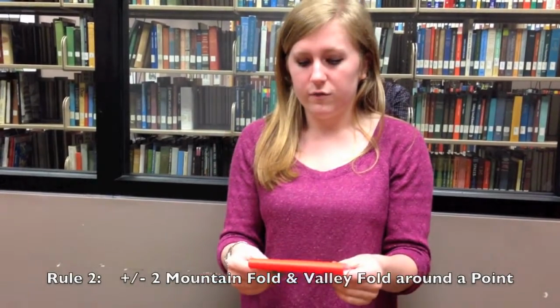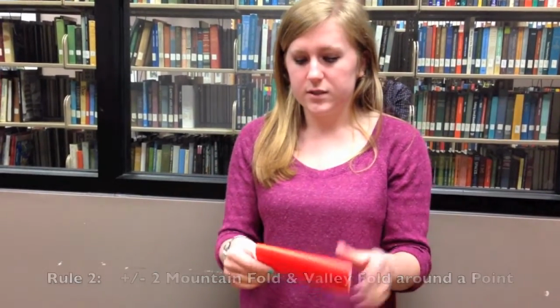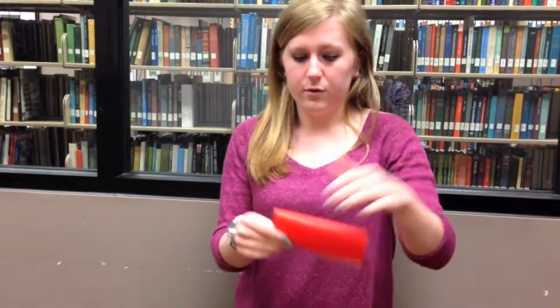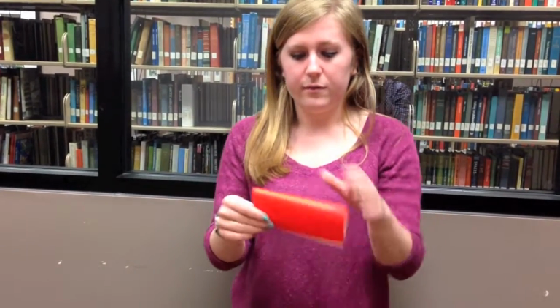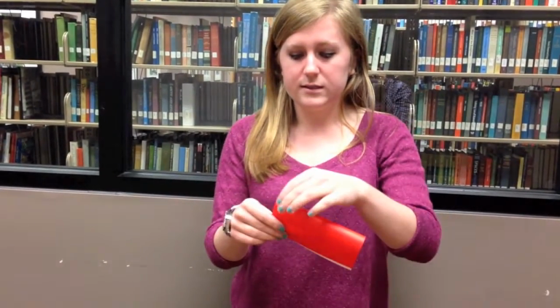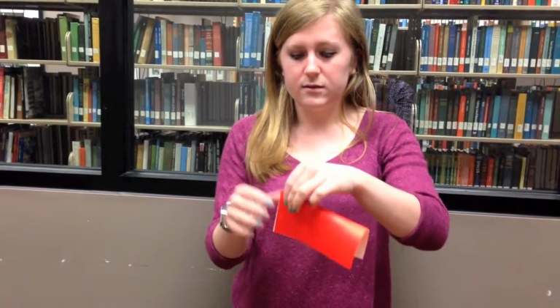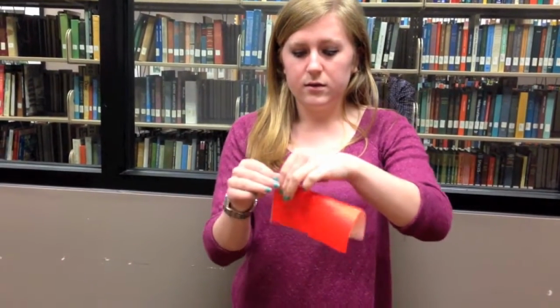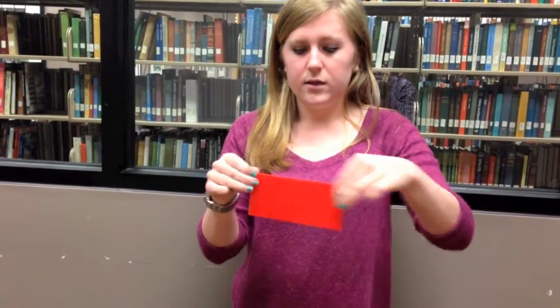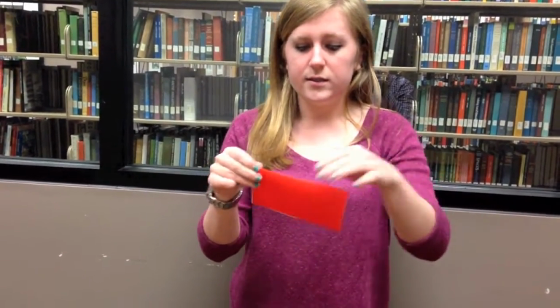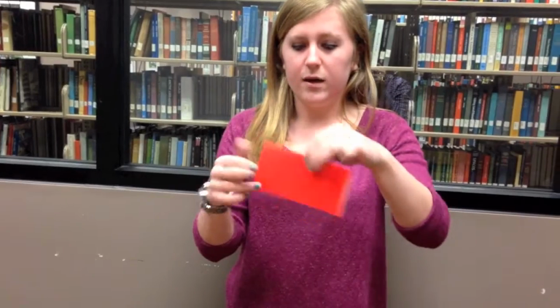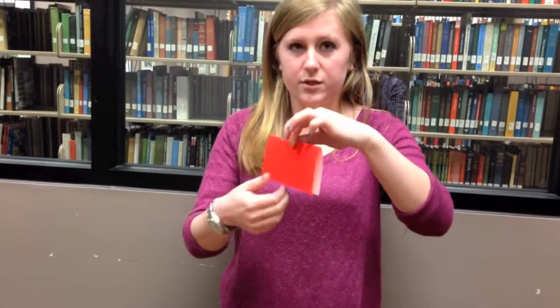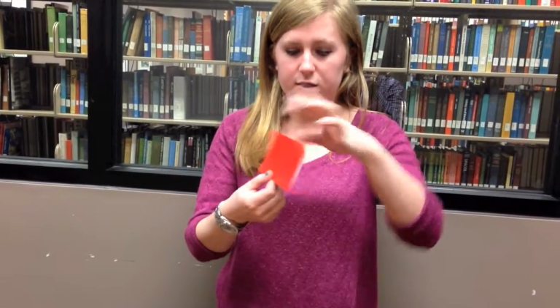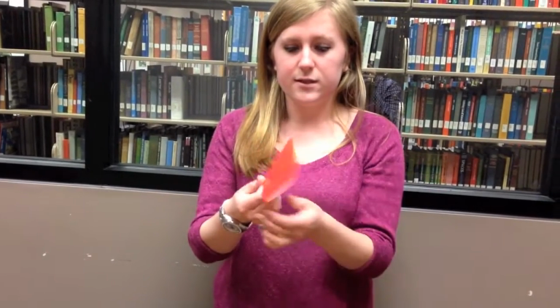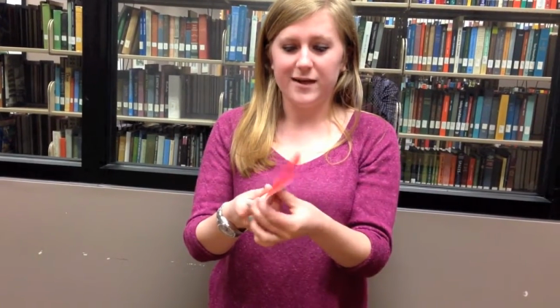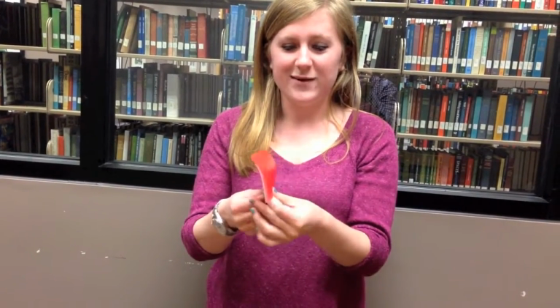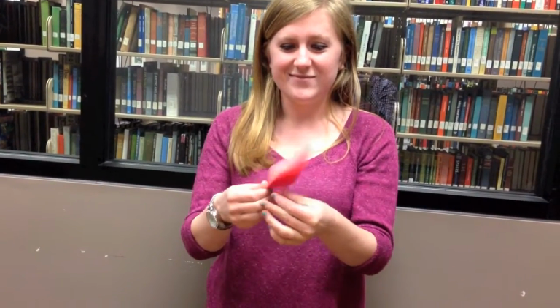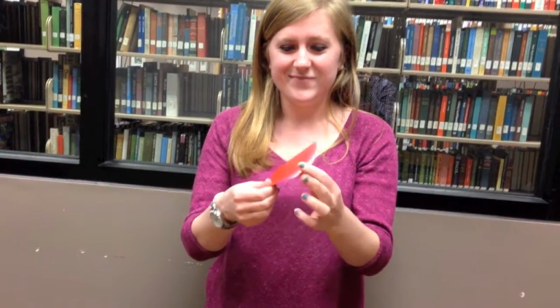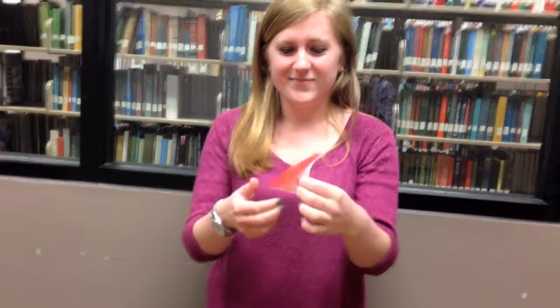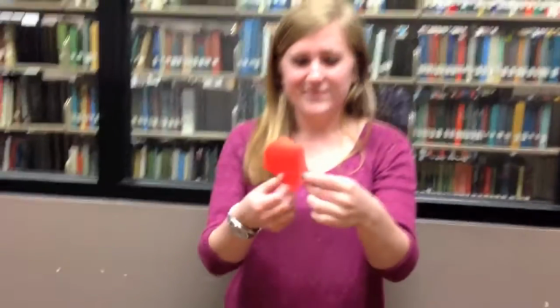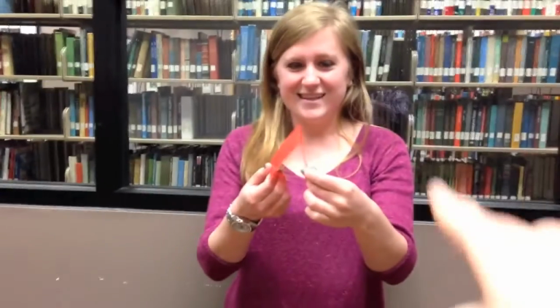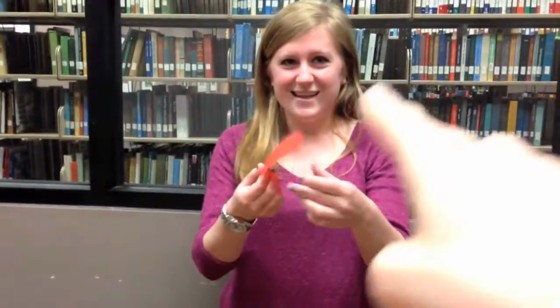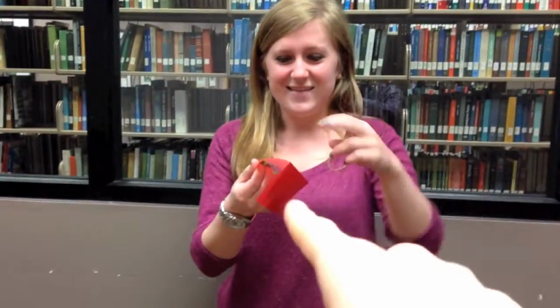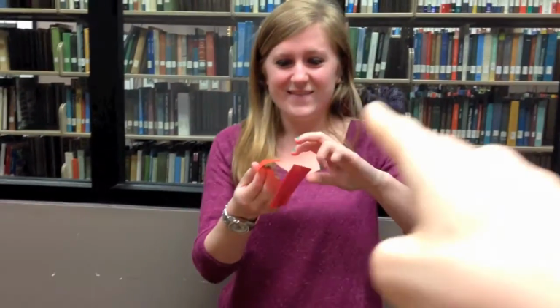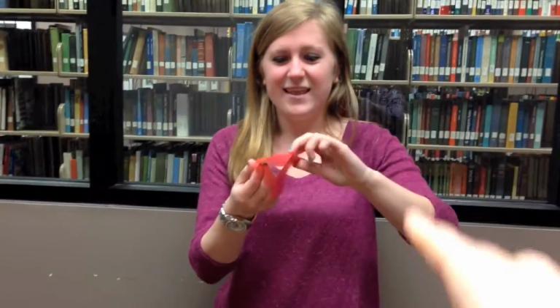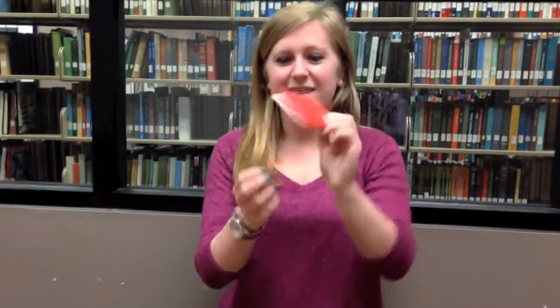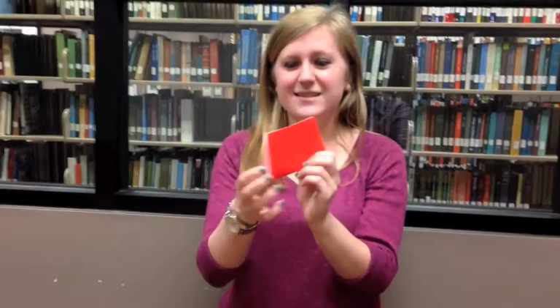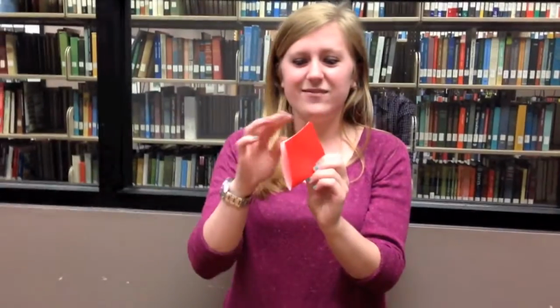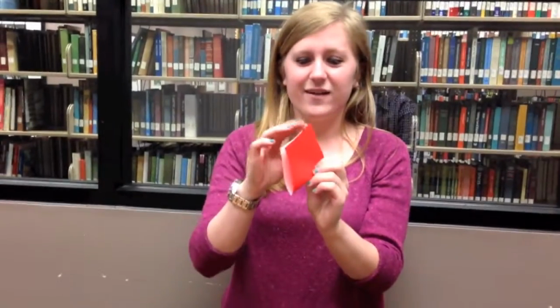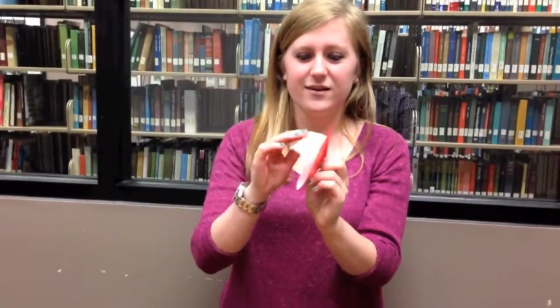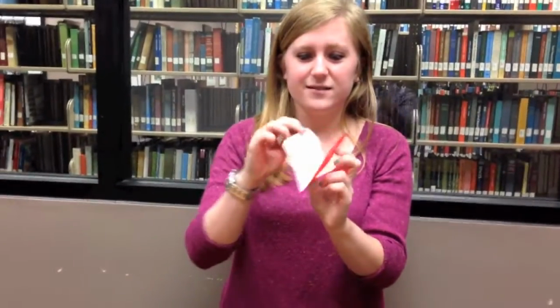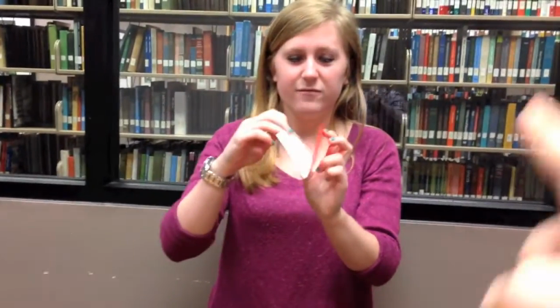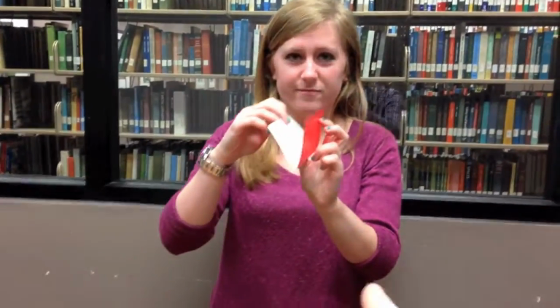A mountain crease comes up like a mountain, and a valley crease goes down like a valley.